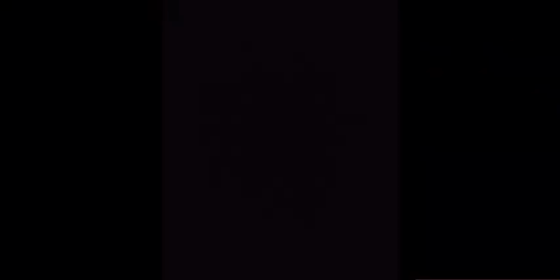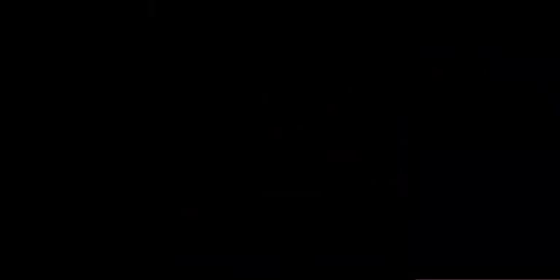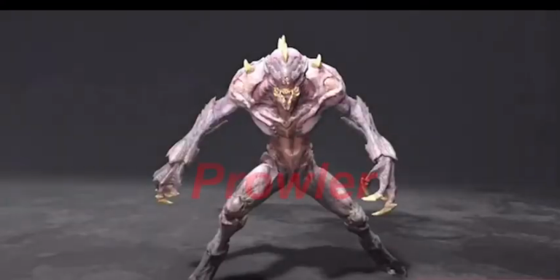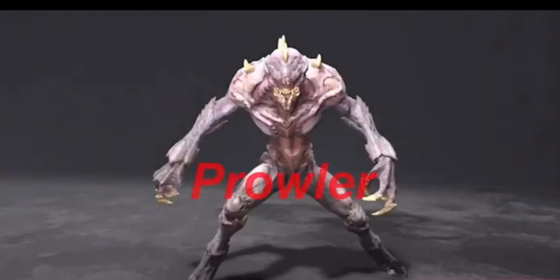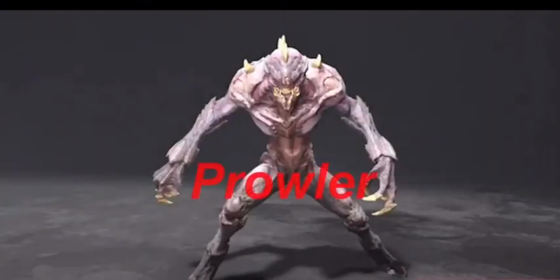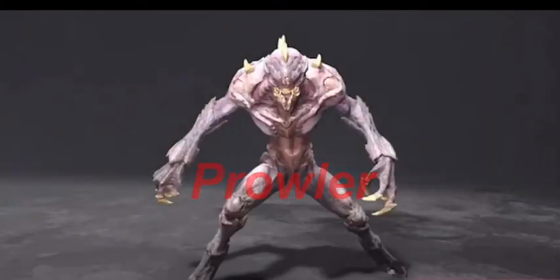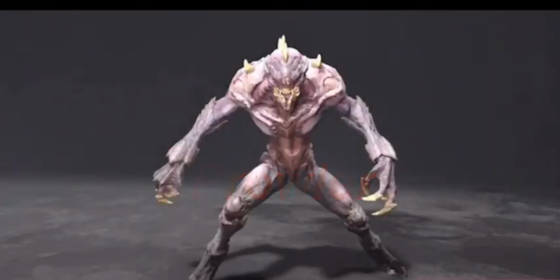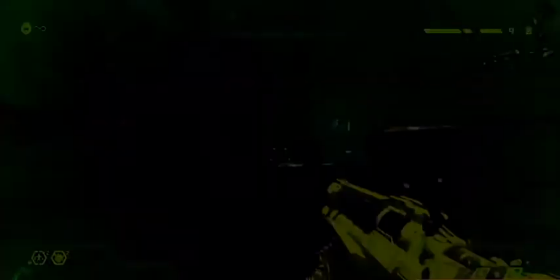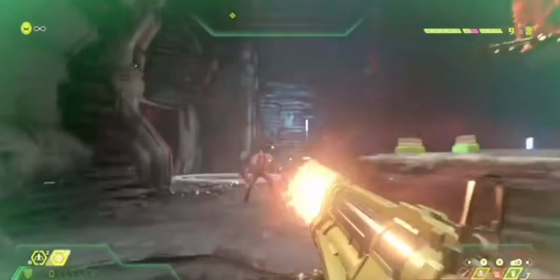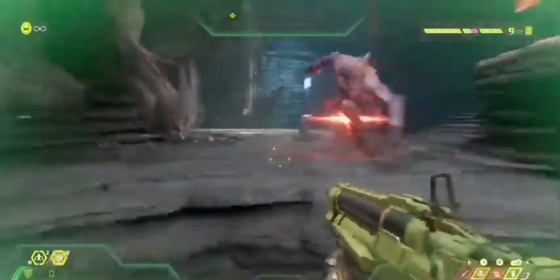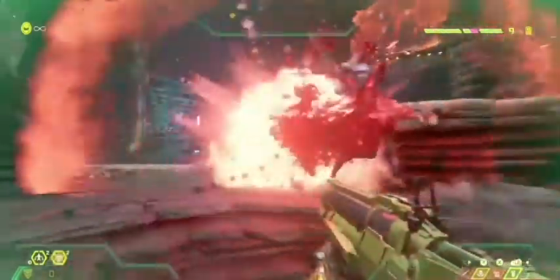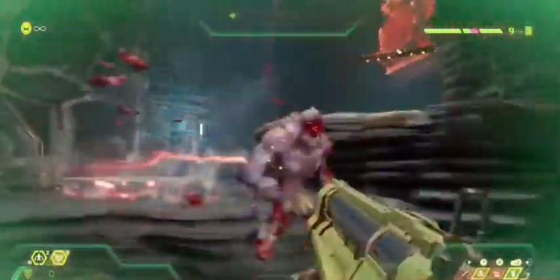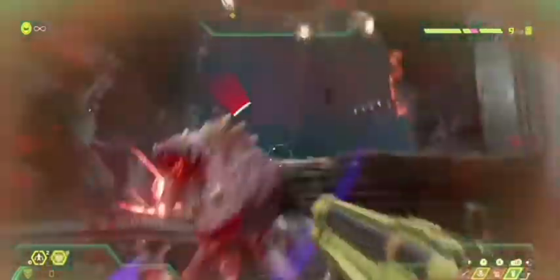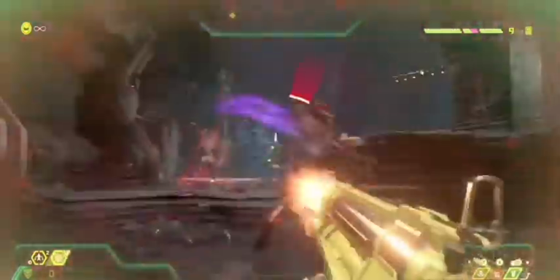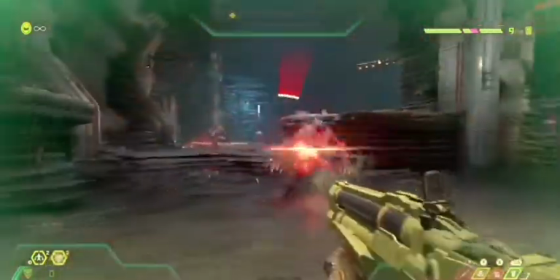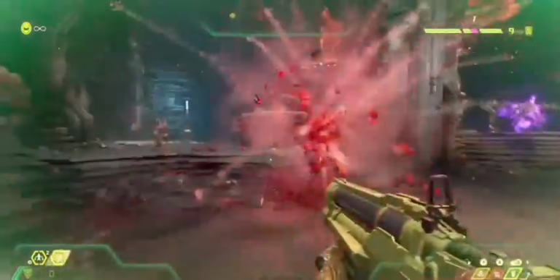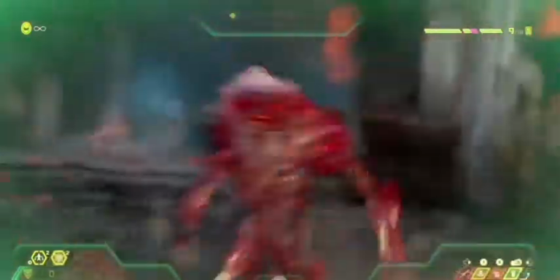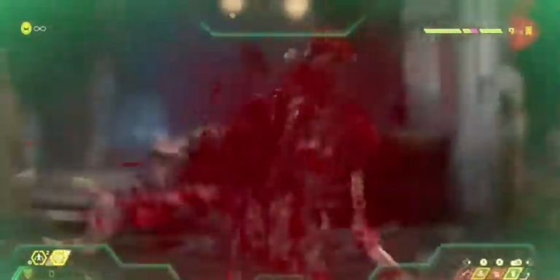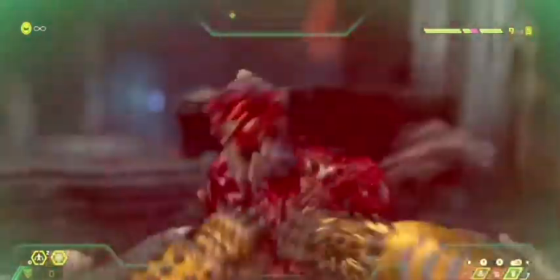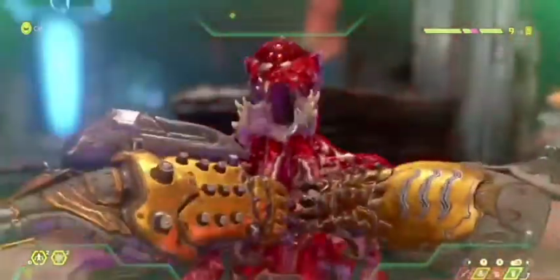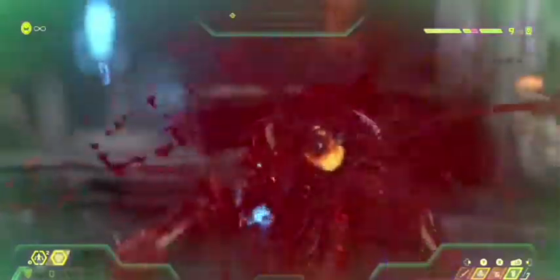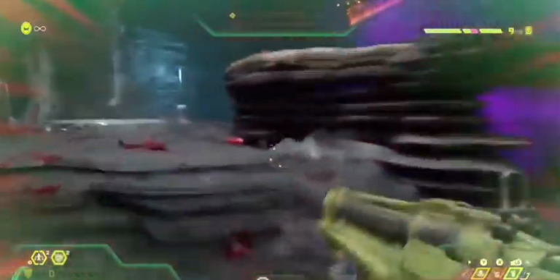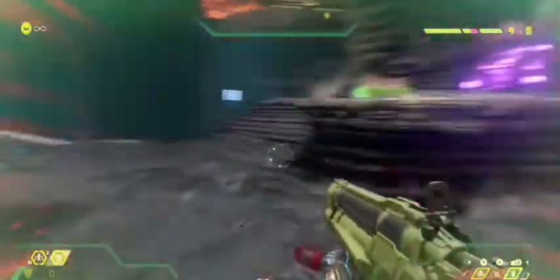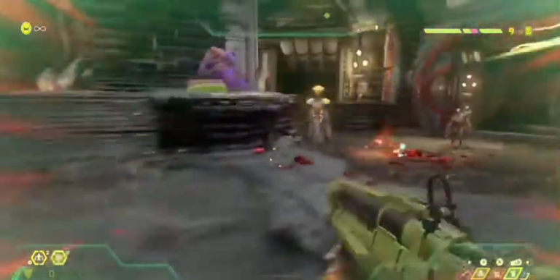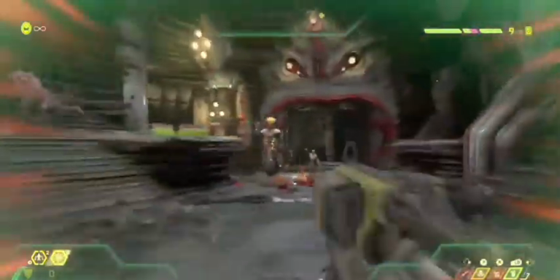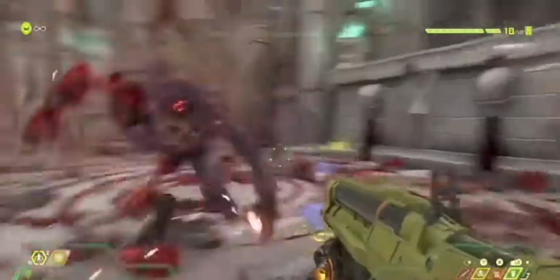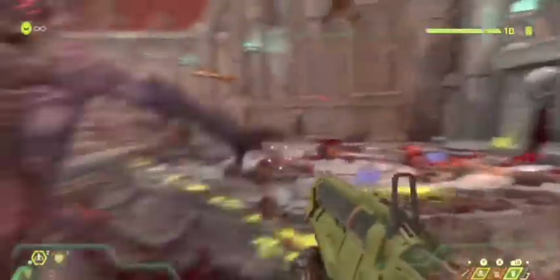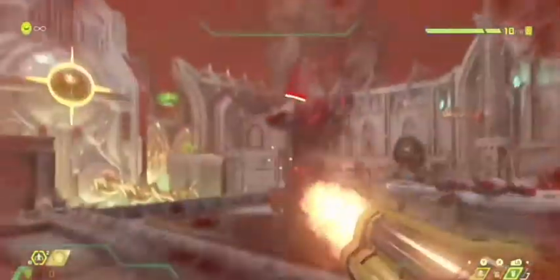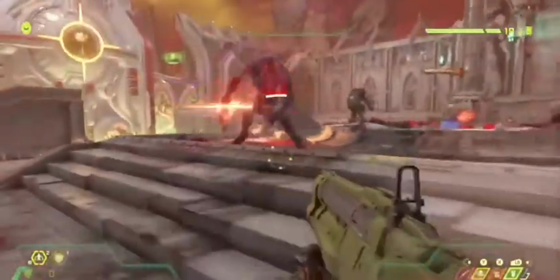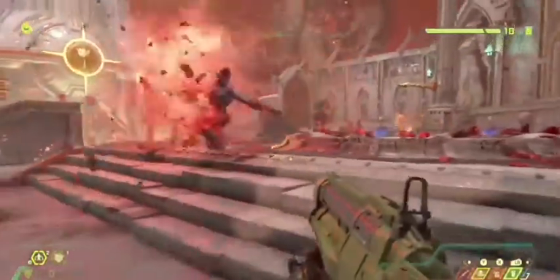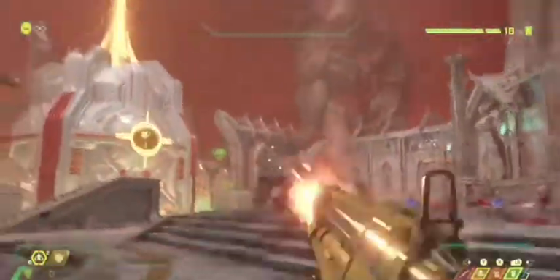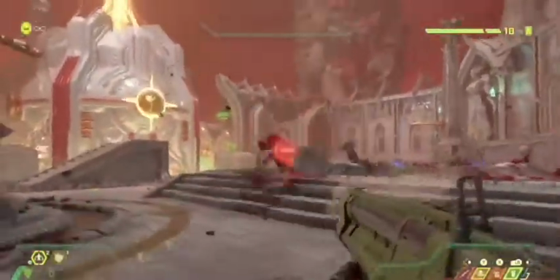Next on our list is the Prowler. These guys are quick, so you gotta be on your toes — dash is your friend. But really, all you need to get these guys out is two shots with a sticky grenade, and they're either glory kill ready or just dead. Nice and easy.